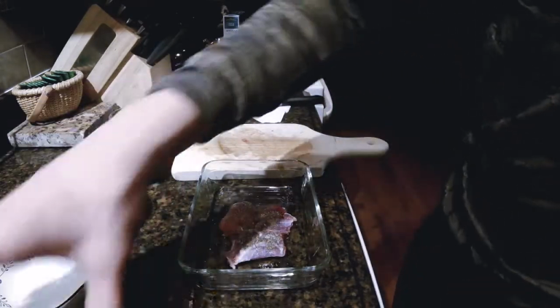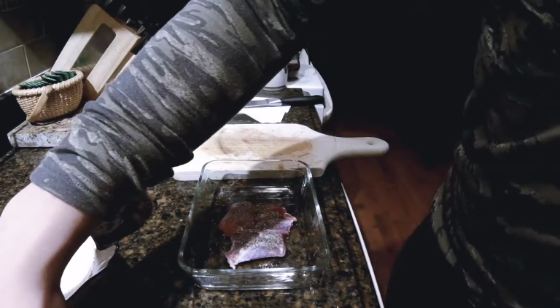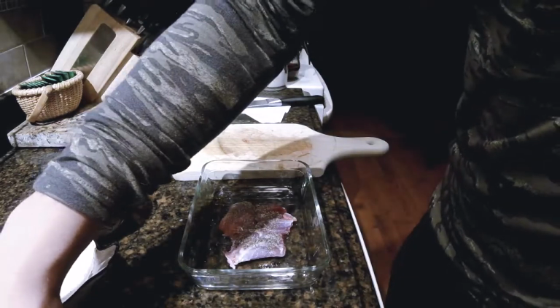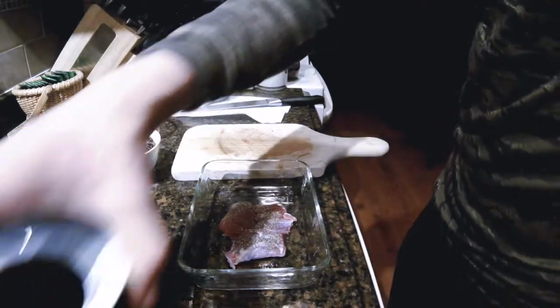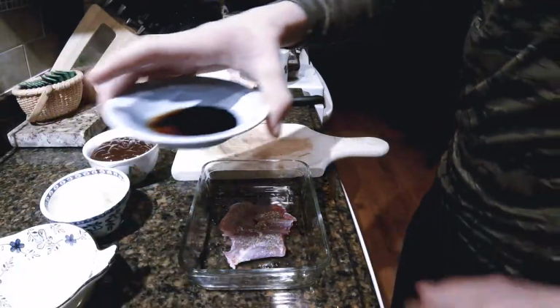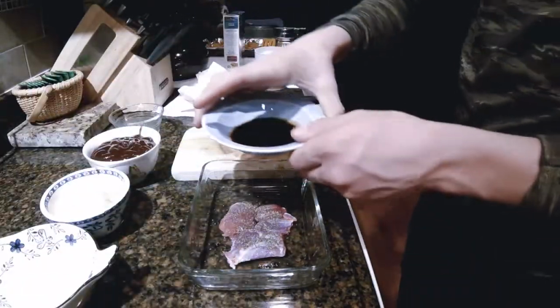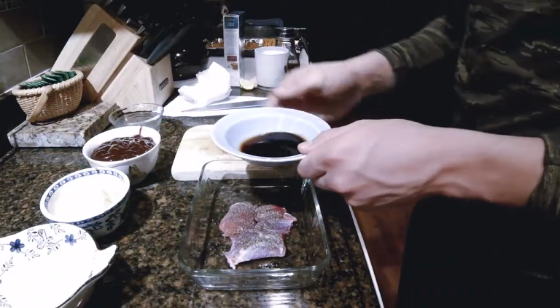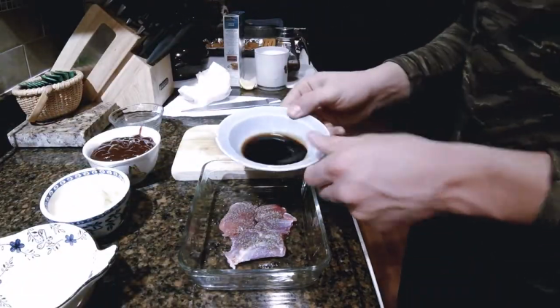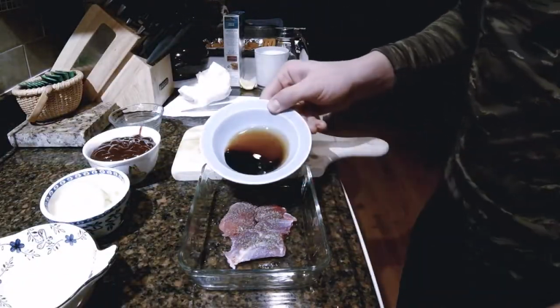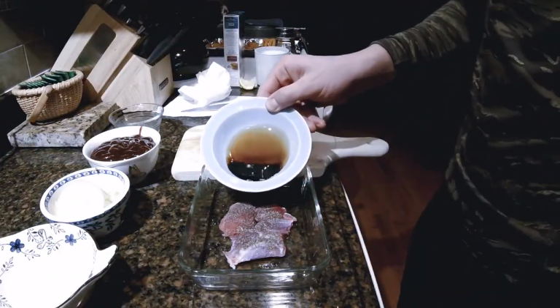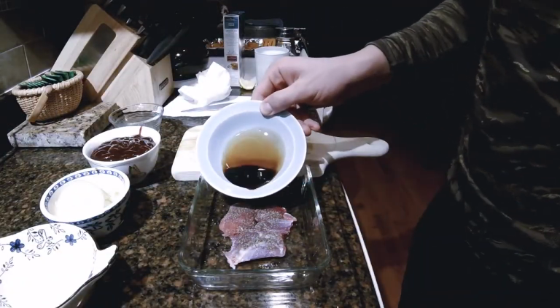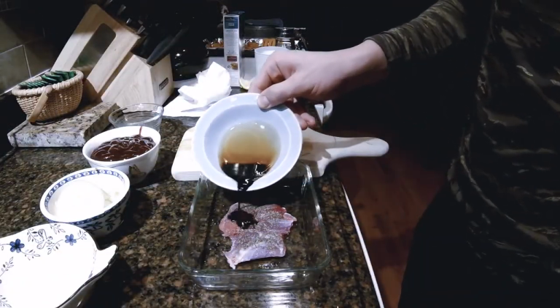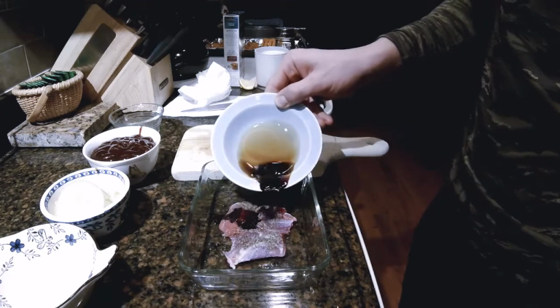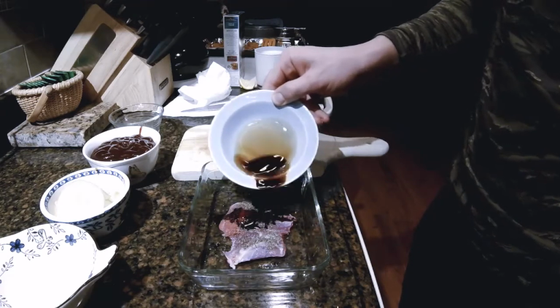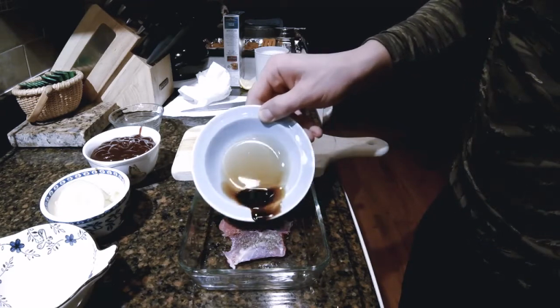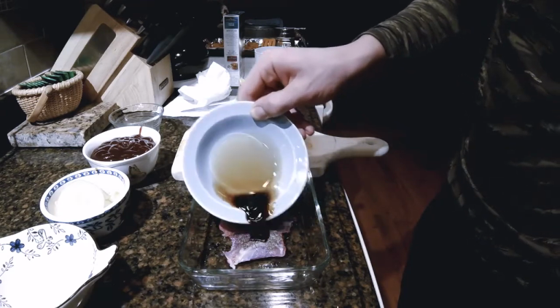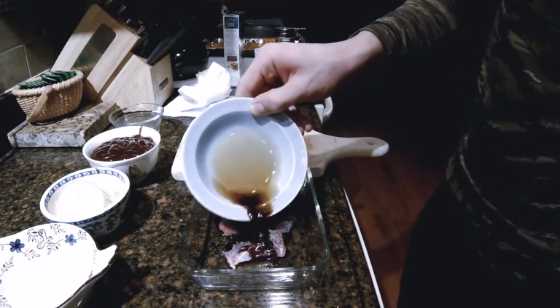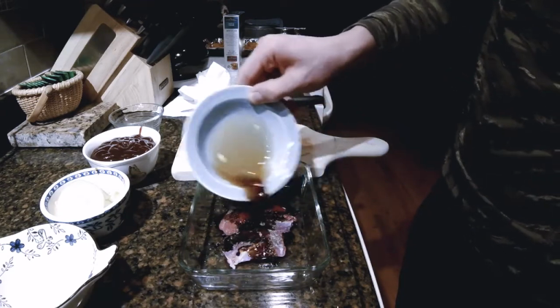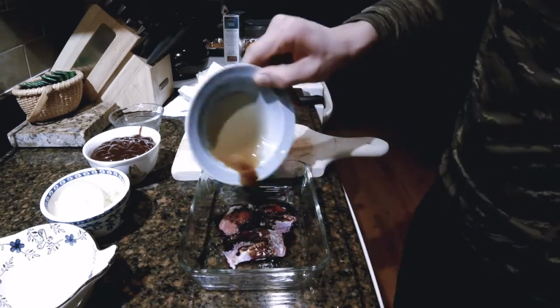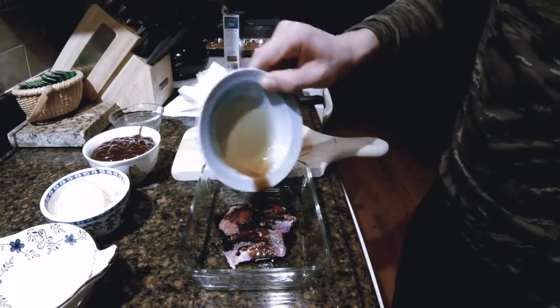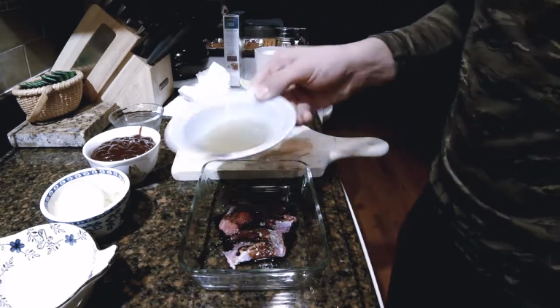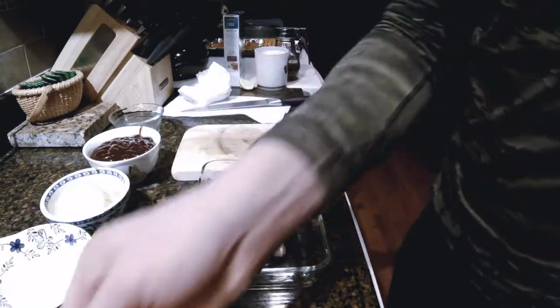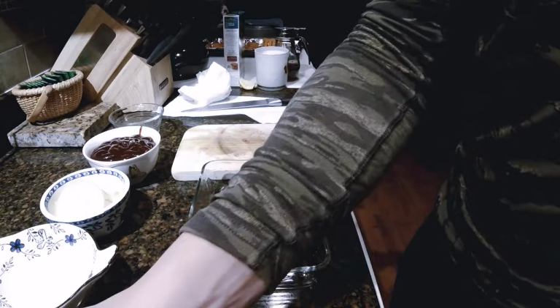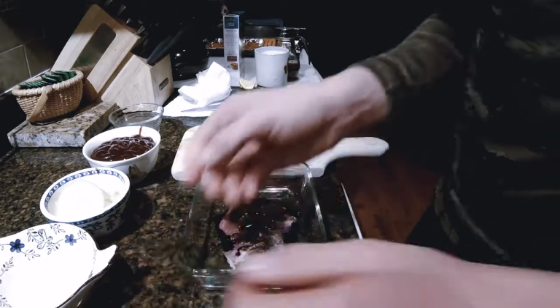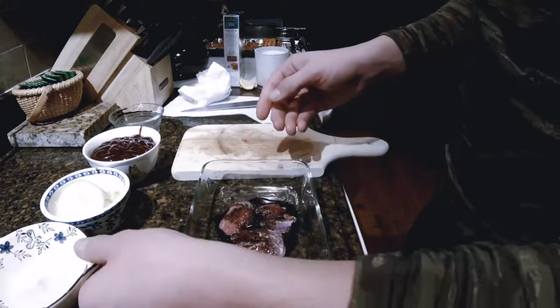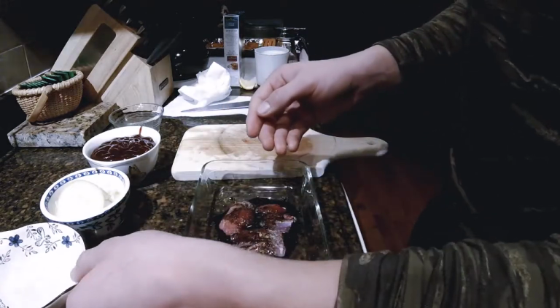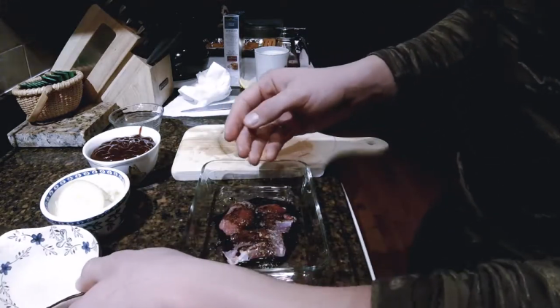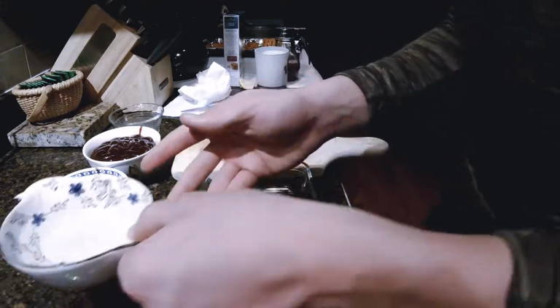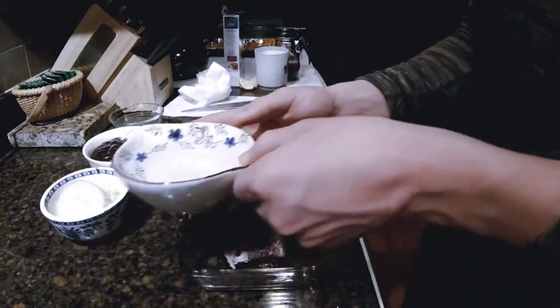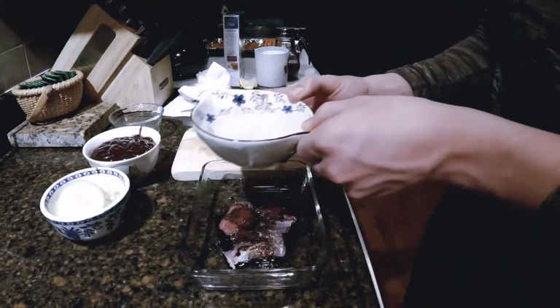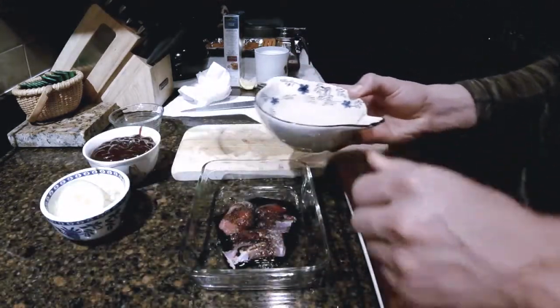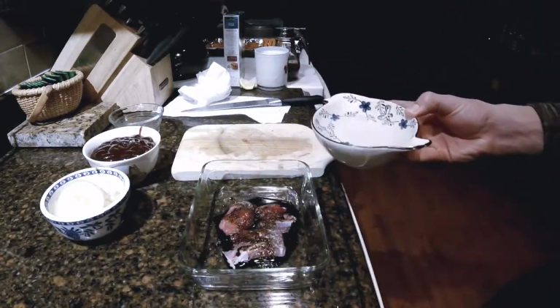Then I'm going to add my soy sauce, then I'm going to add my water.